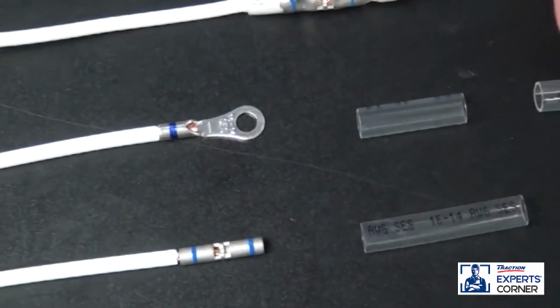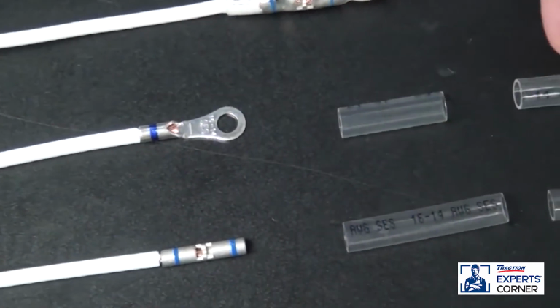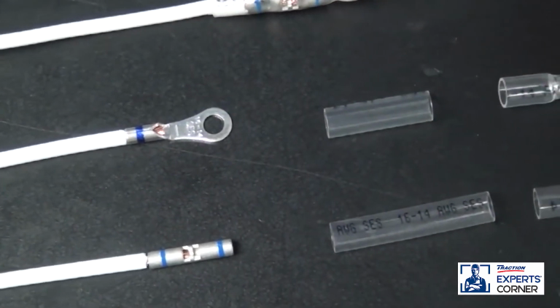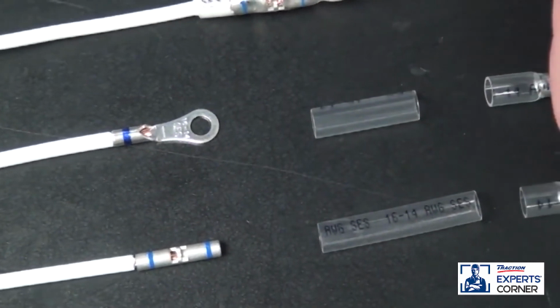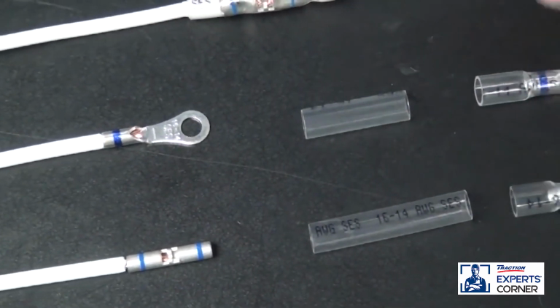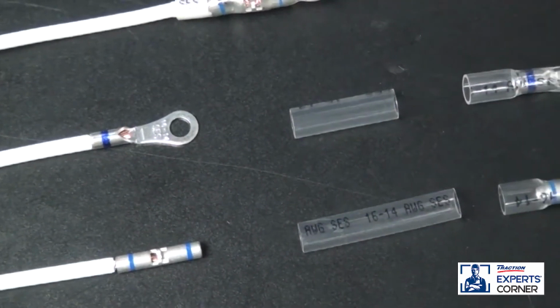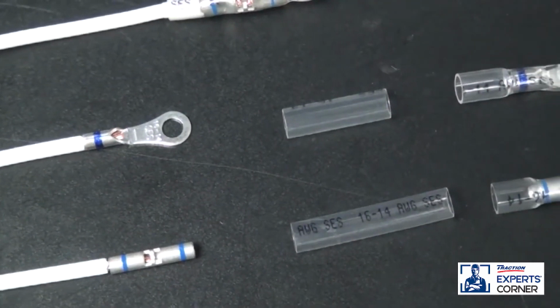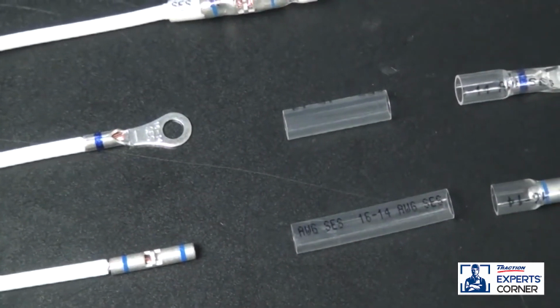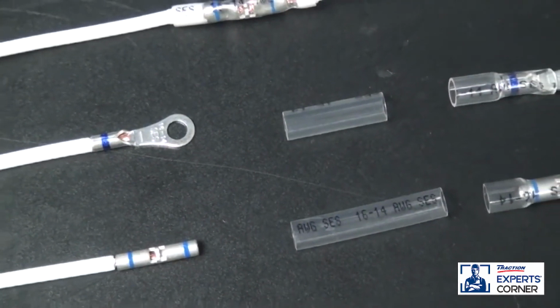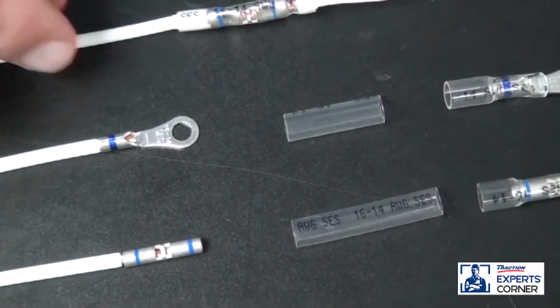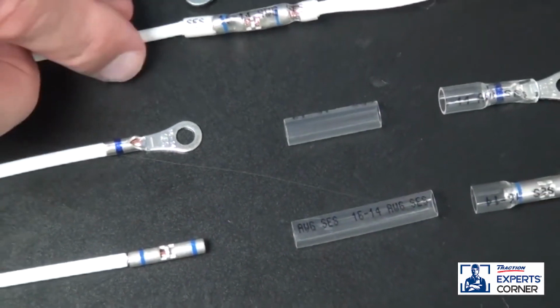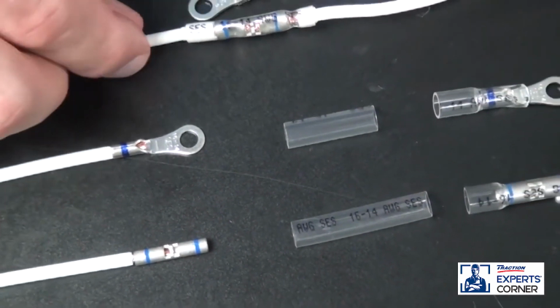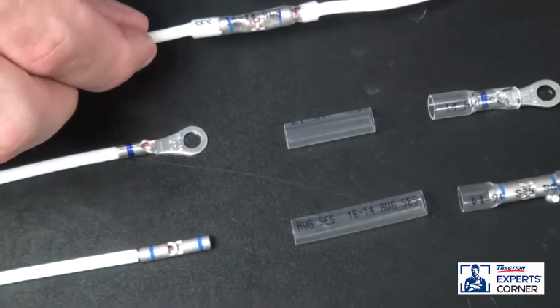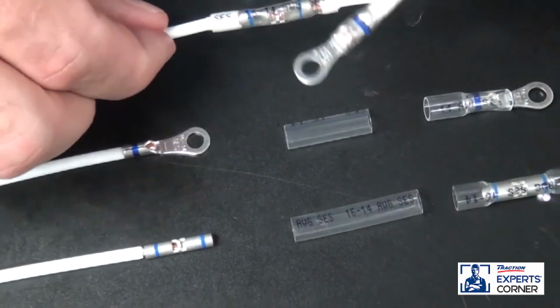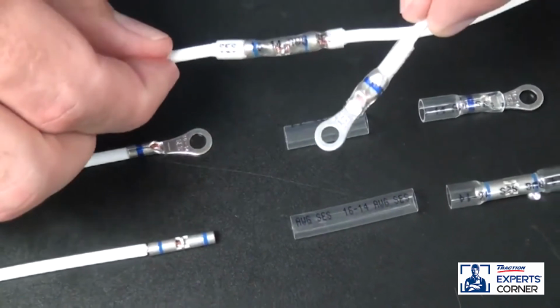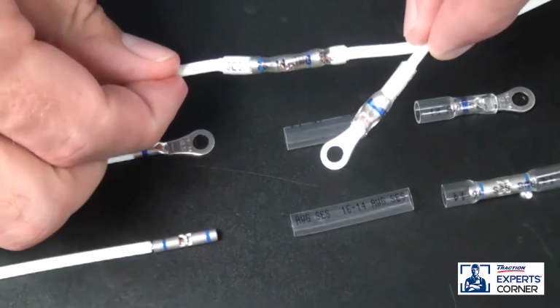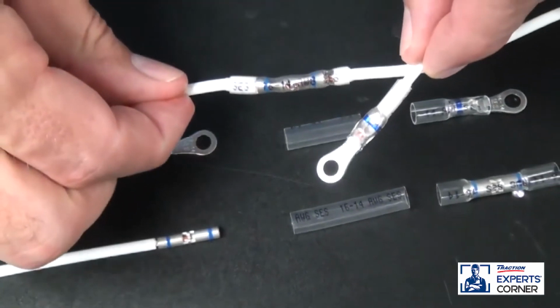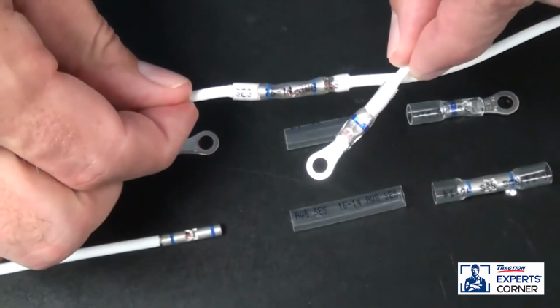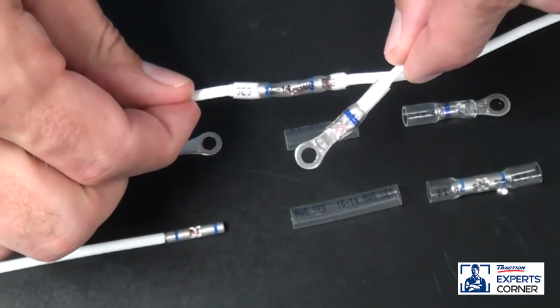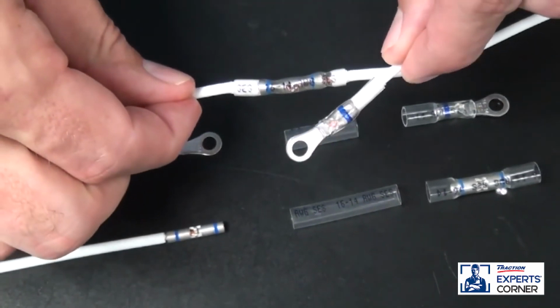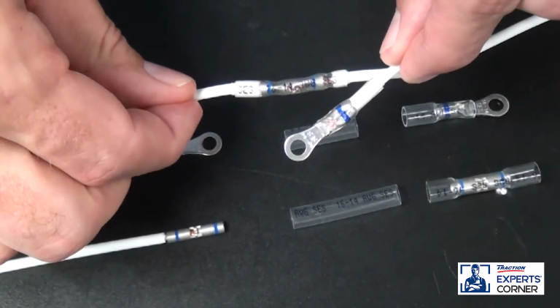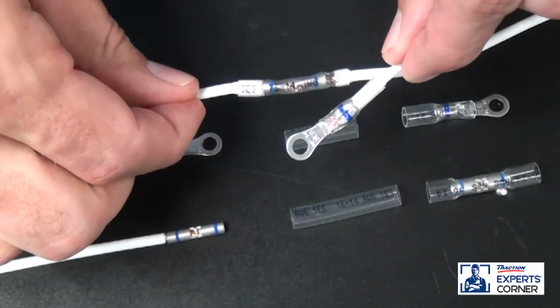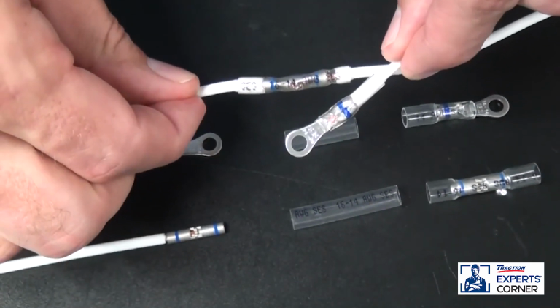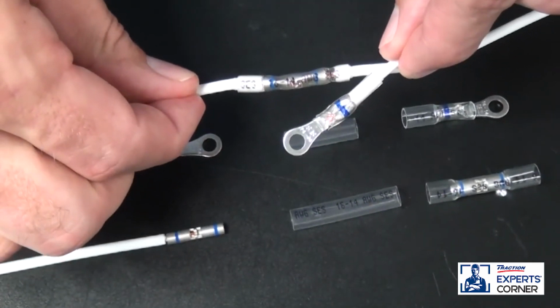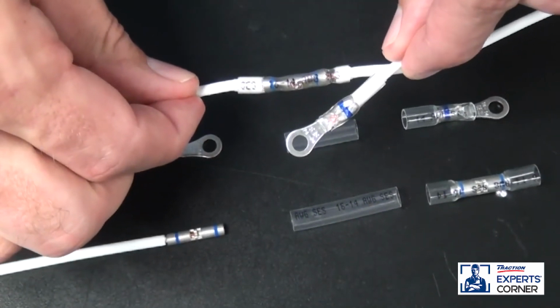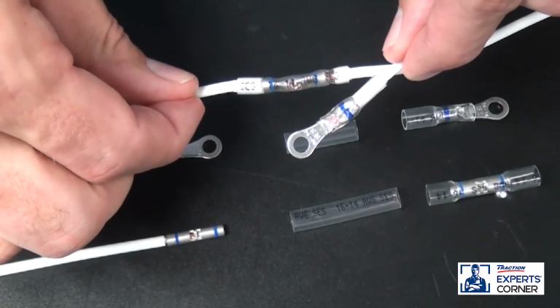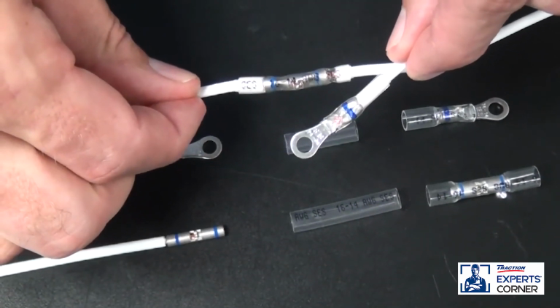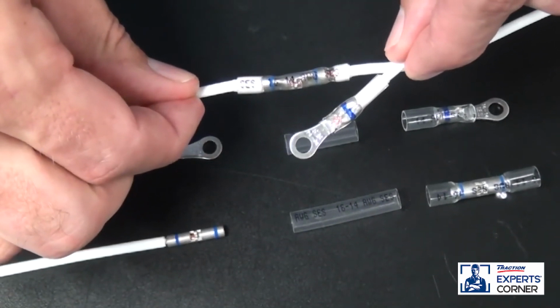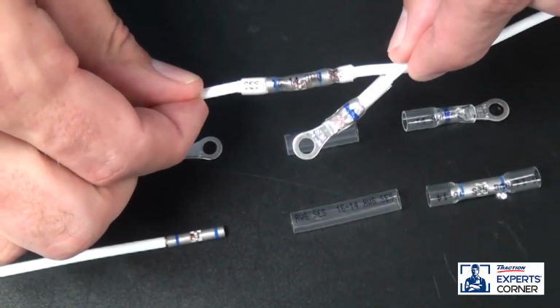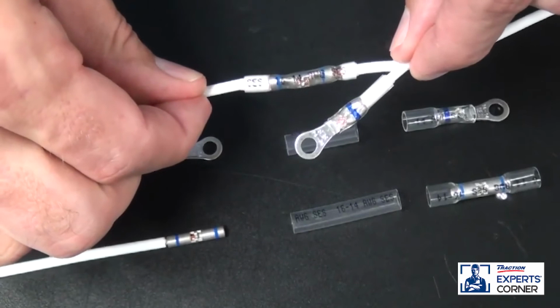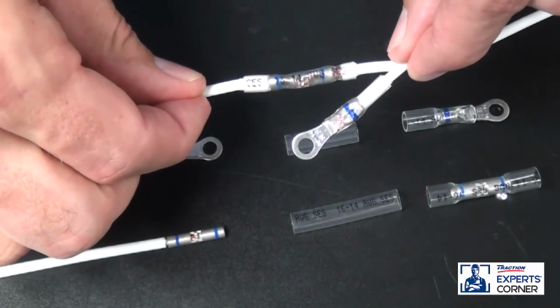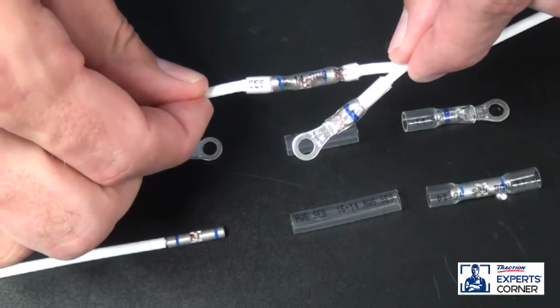All of these connectors are insulated with crystal clear adhesive lined heat shrink tubing to prevent wire corrosion. When properly installed, these connectors will last as long as the wire.